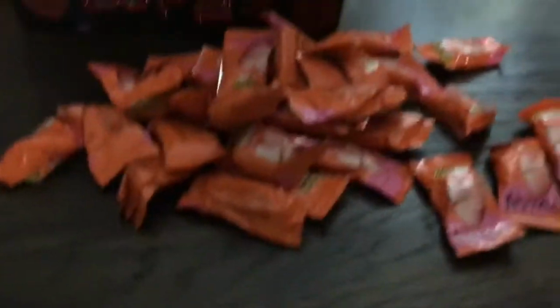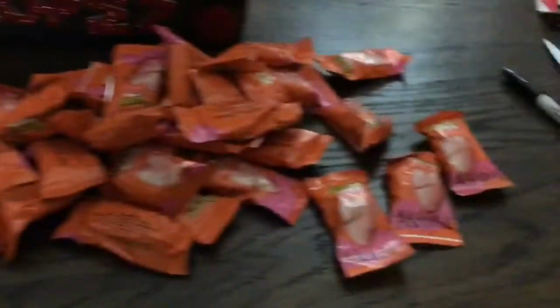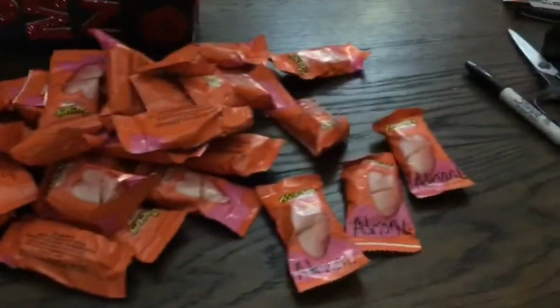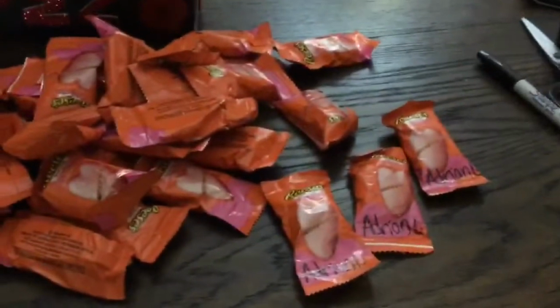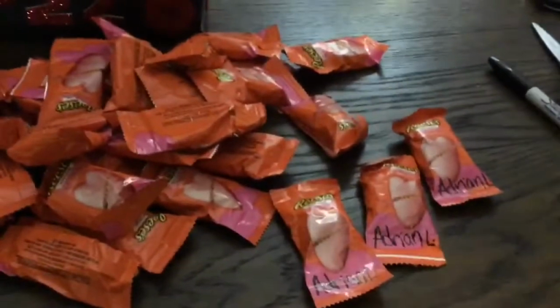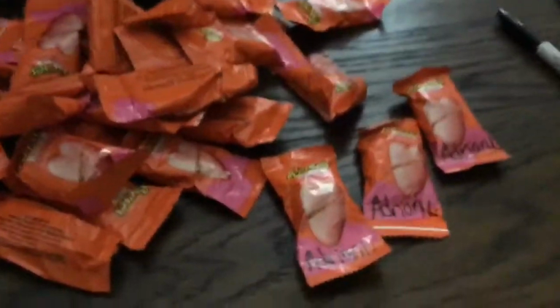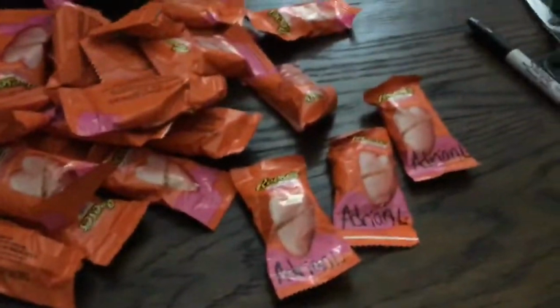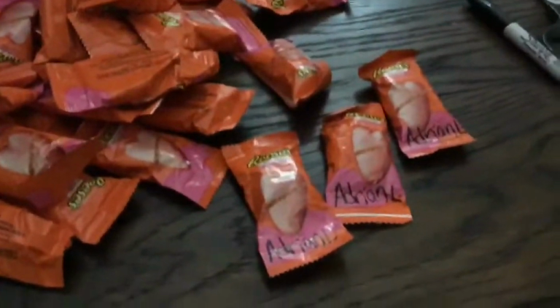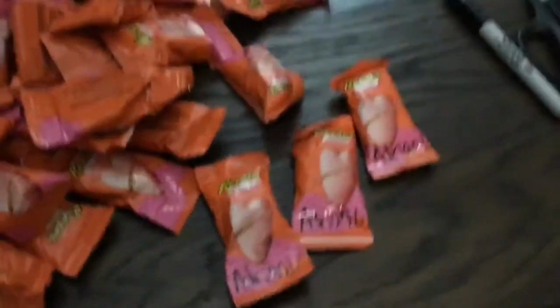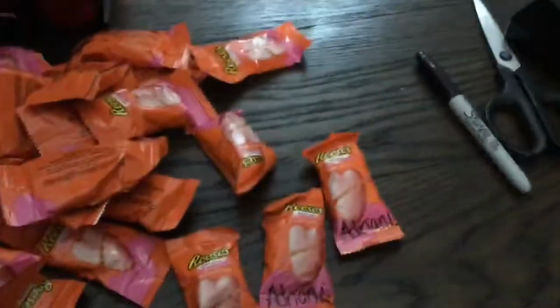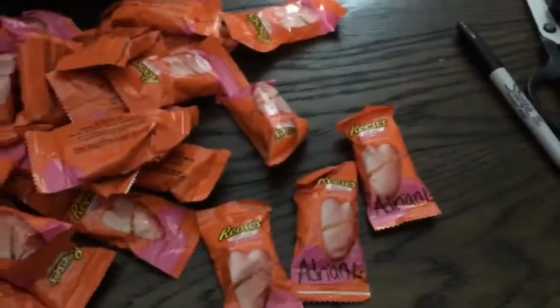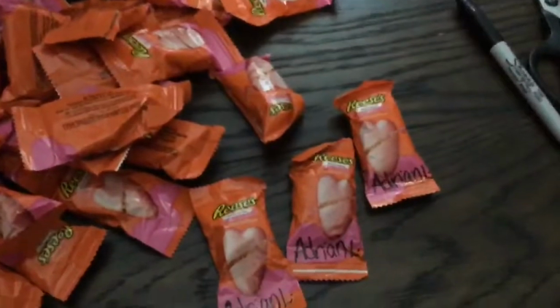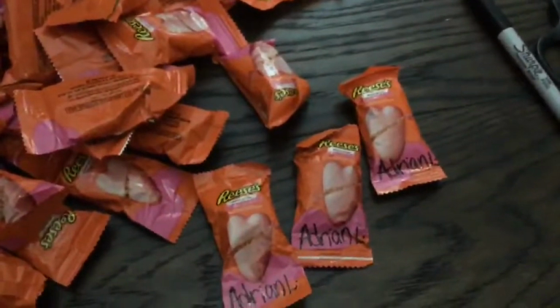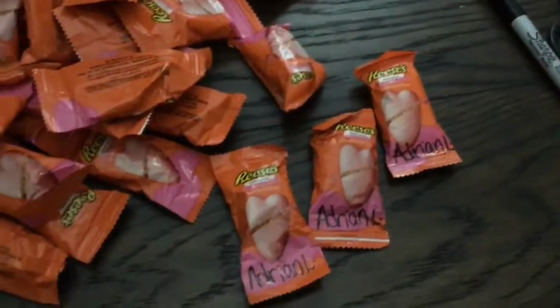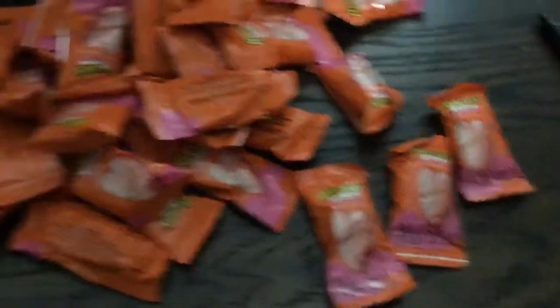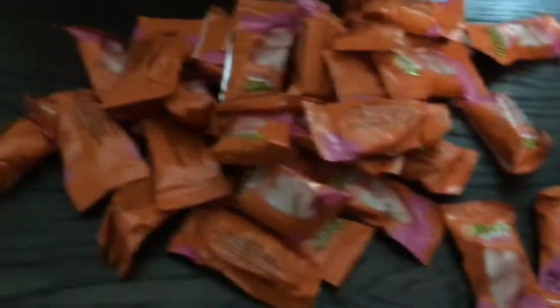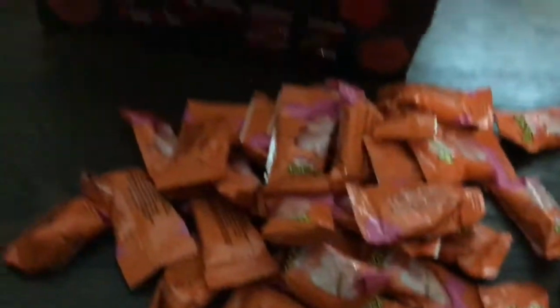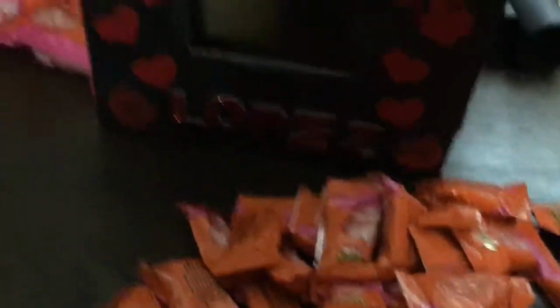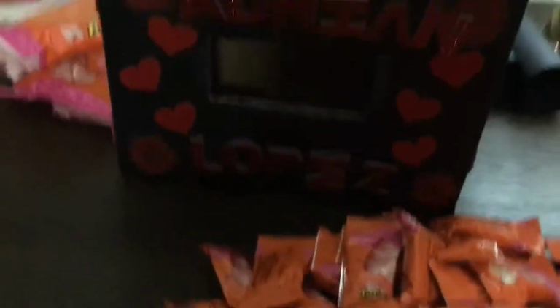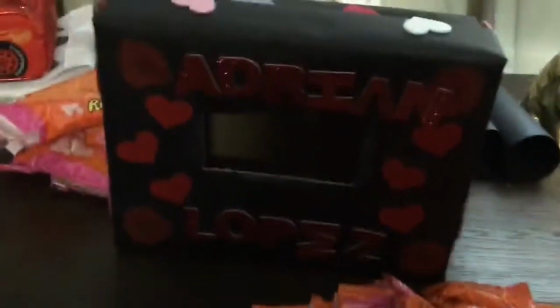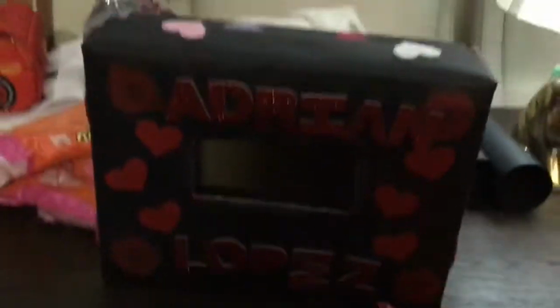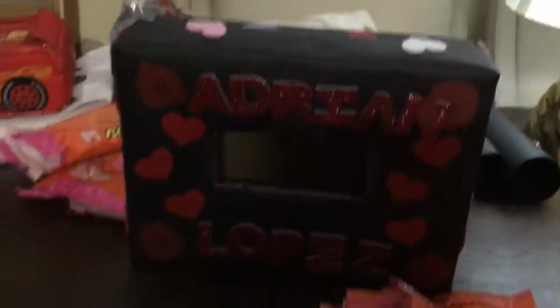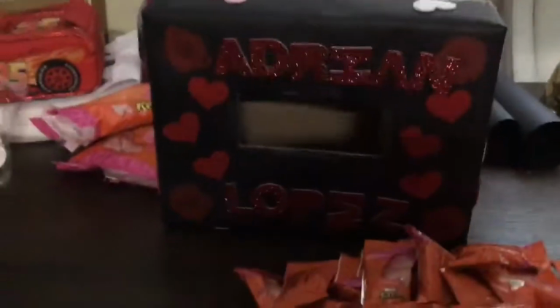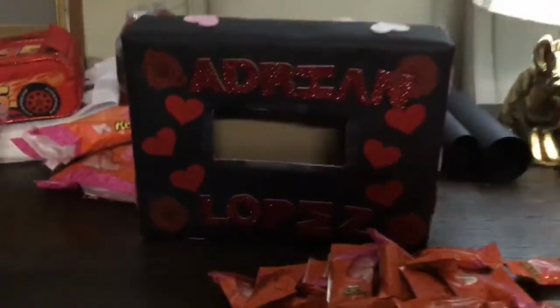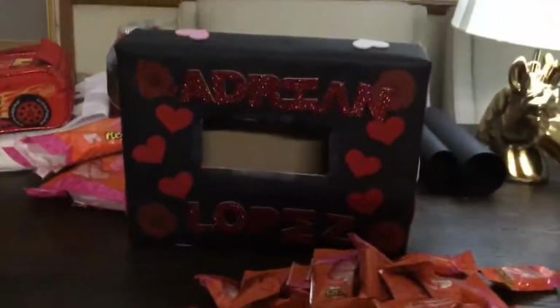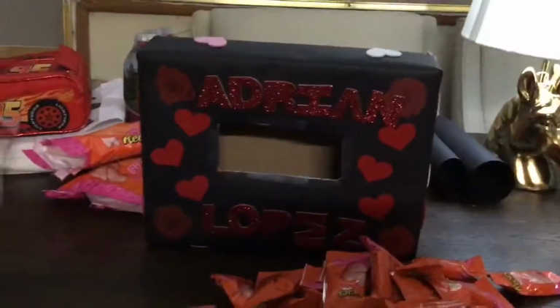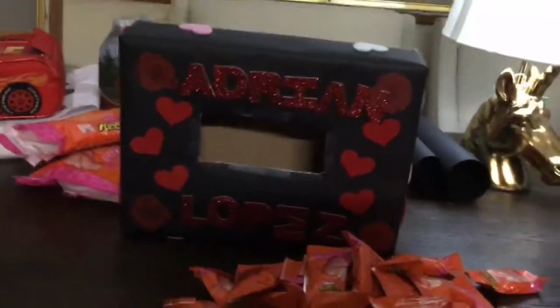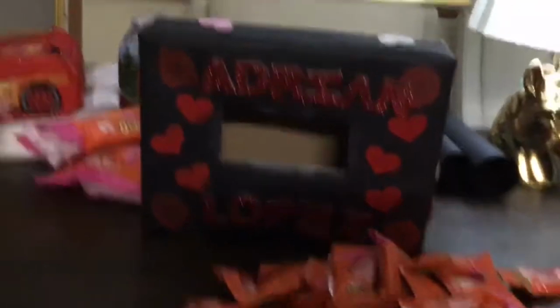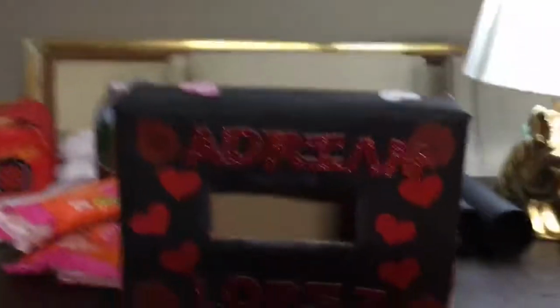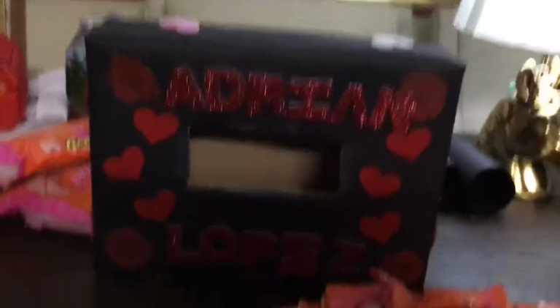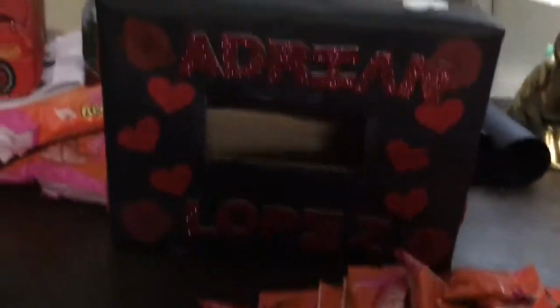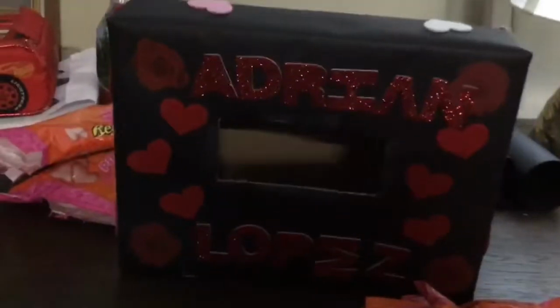So now I'm just going to go ahead and fill out these little Reese's, put his initials on them, and then put them inside so when he goes to hand them out. And this will be his little box.